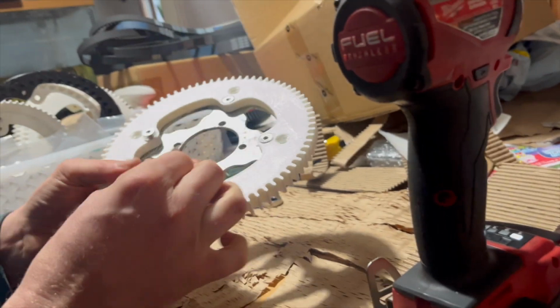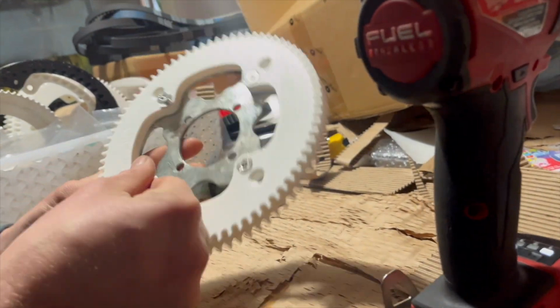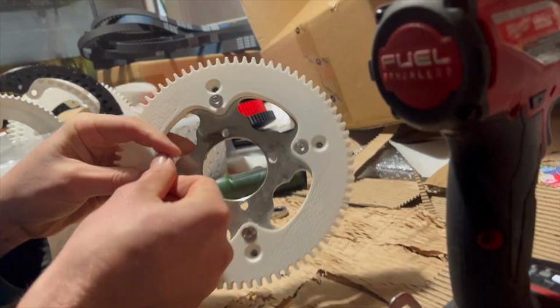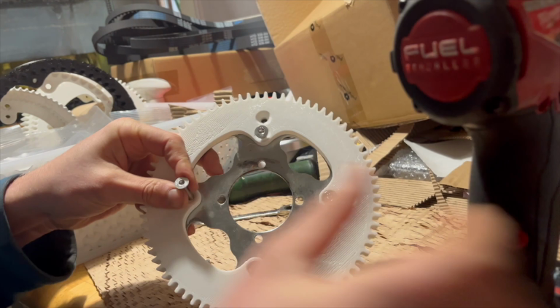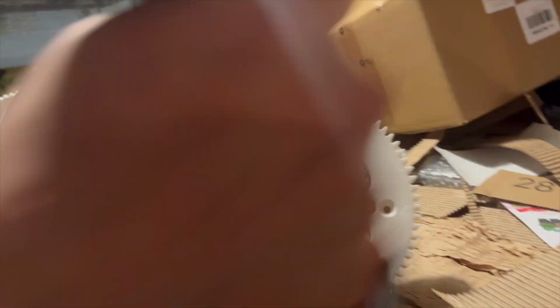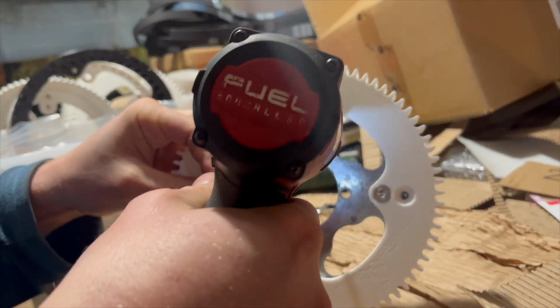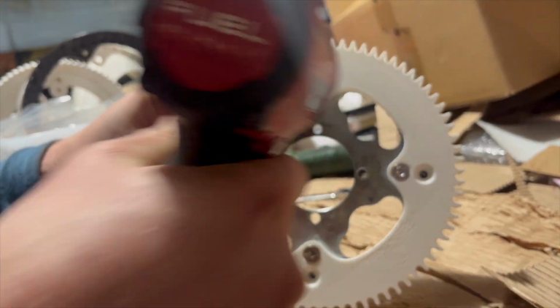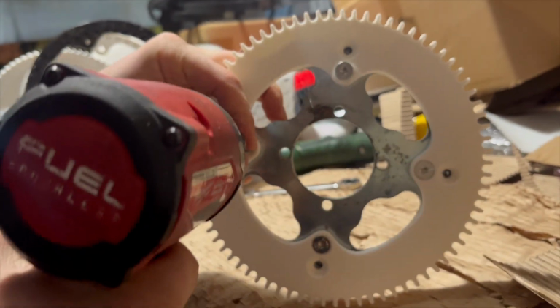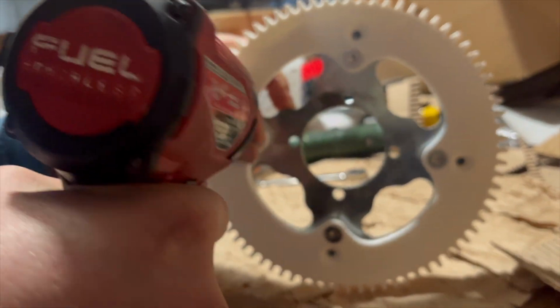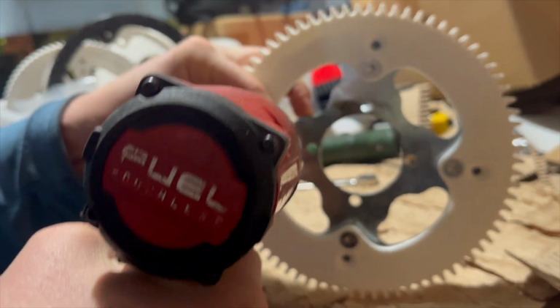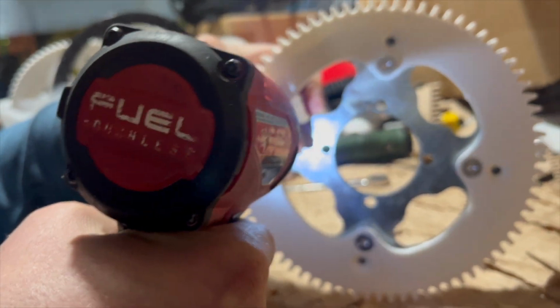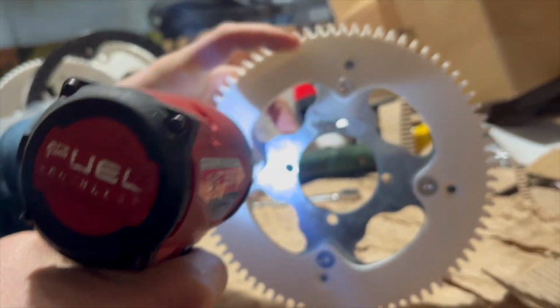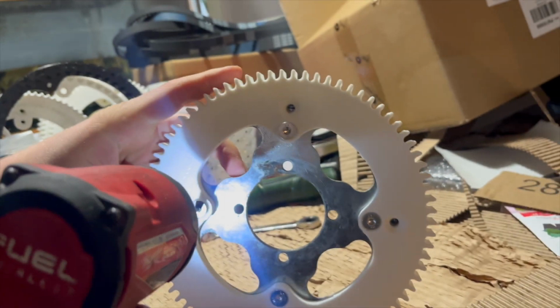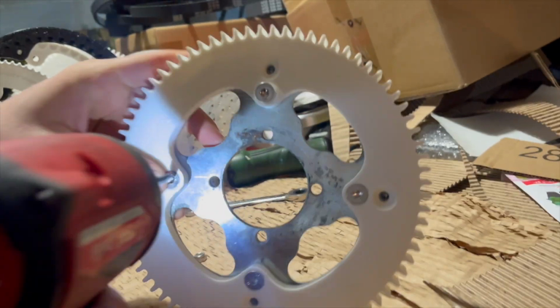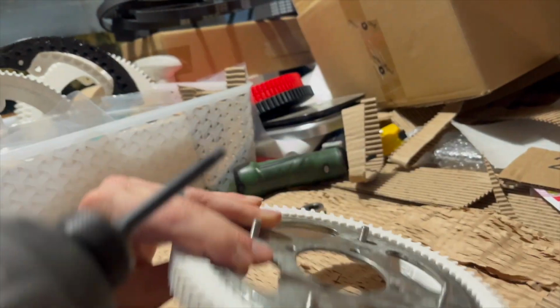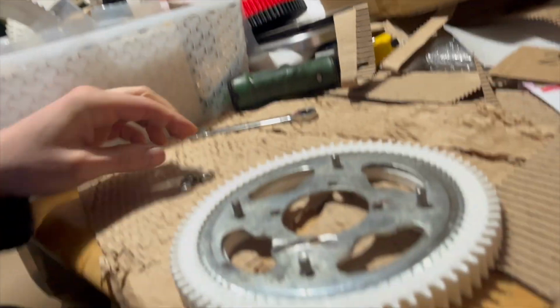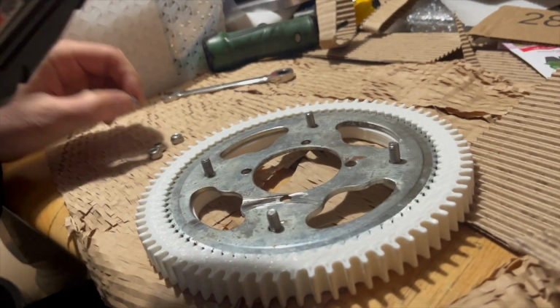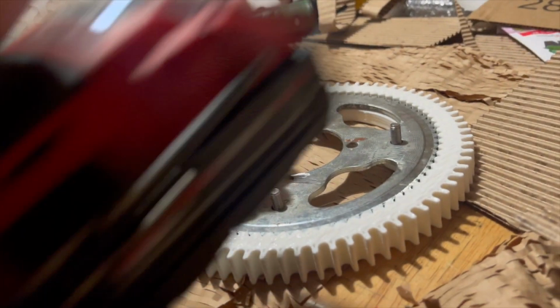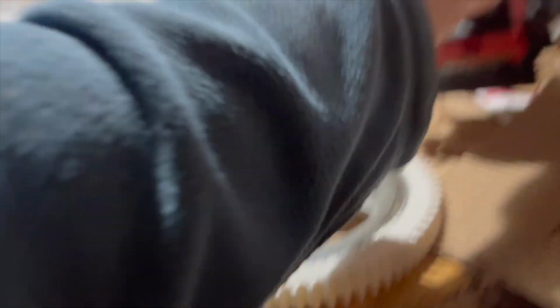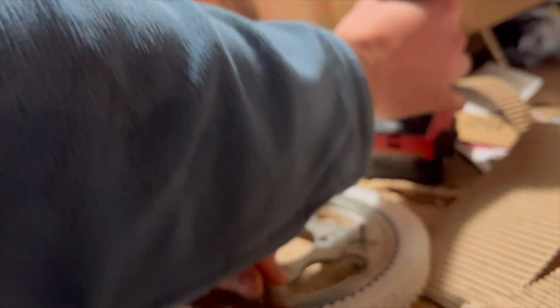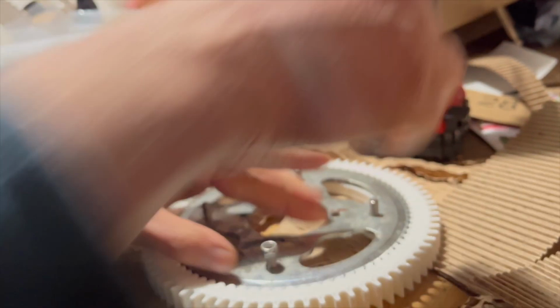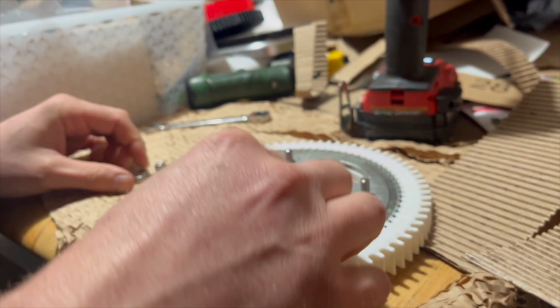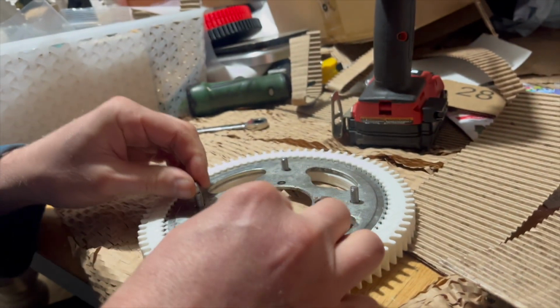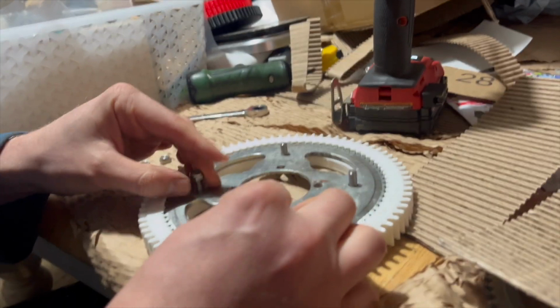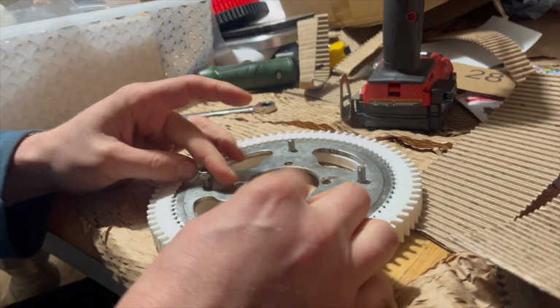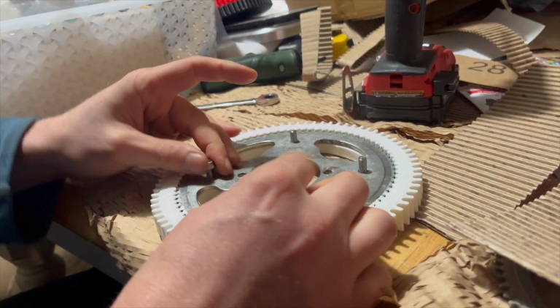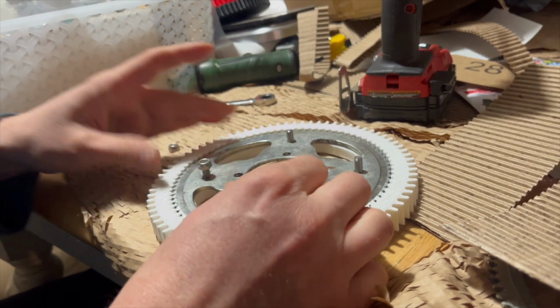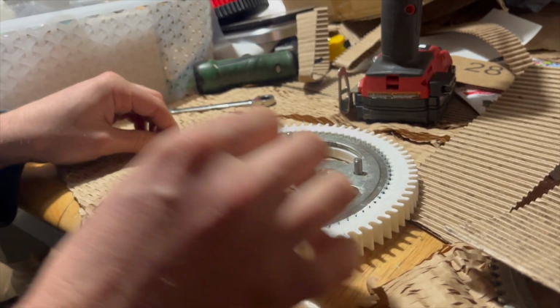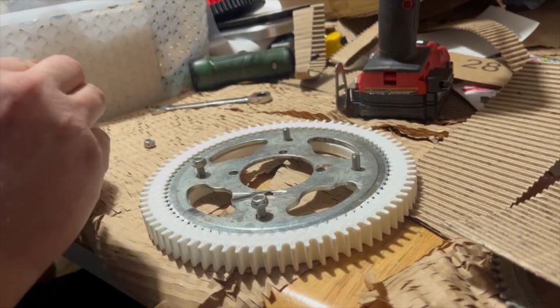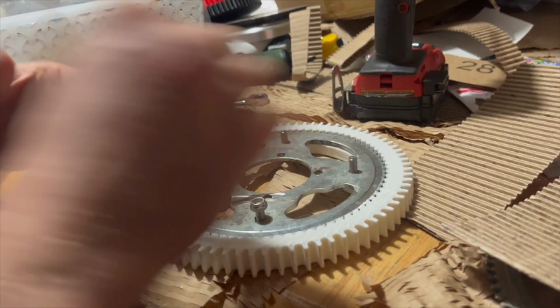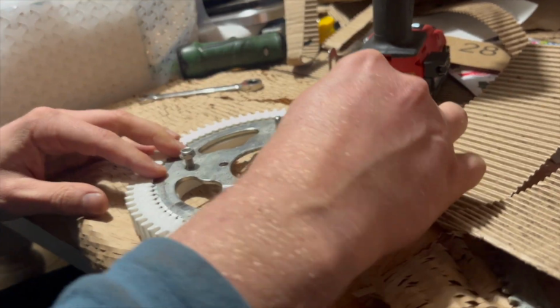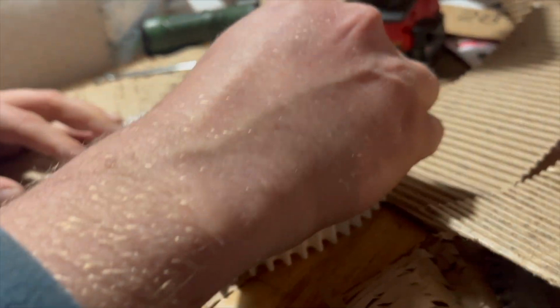Just make sure when you do this that you're aligned with your holes, otherwise you can strip all of this through. You can also do this while it's on the bike — it's just a little bit easier if you take it off.